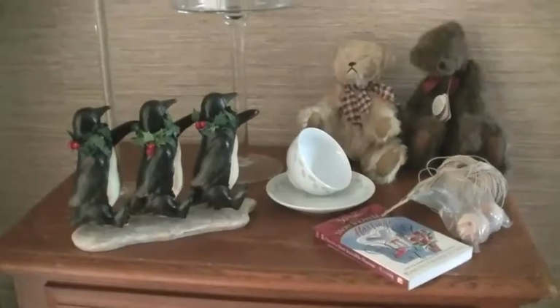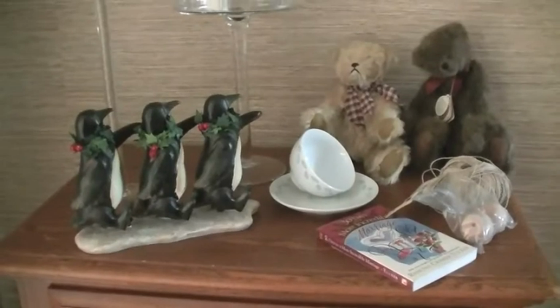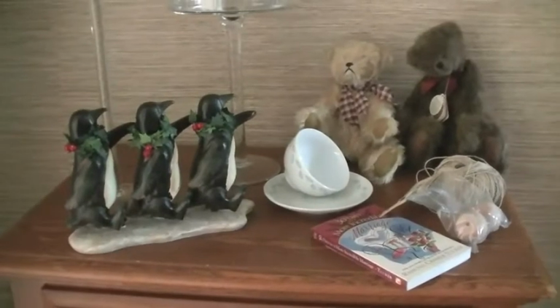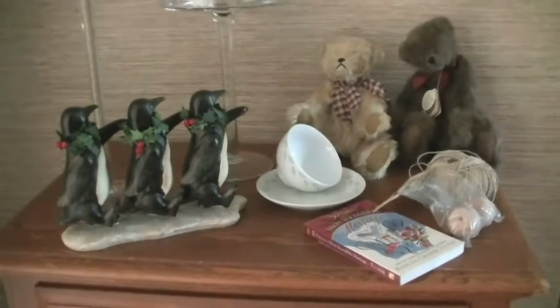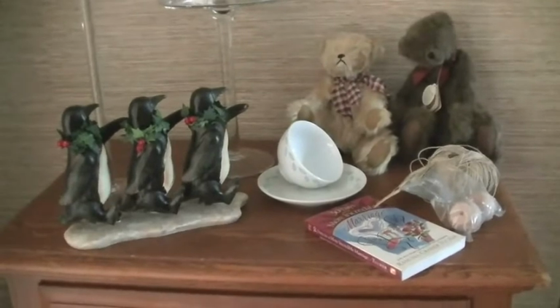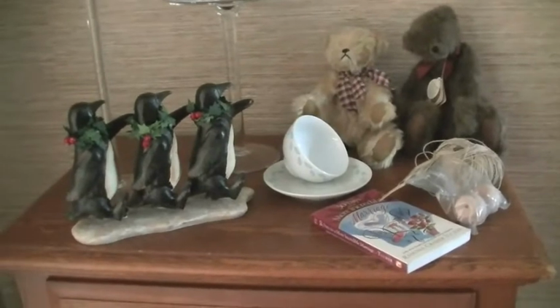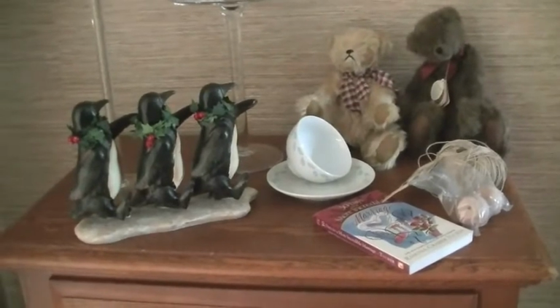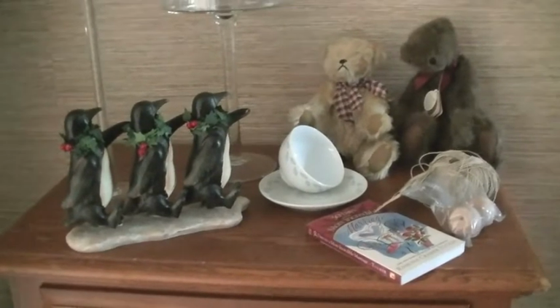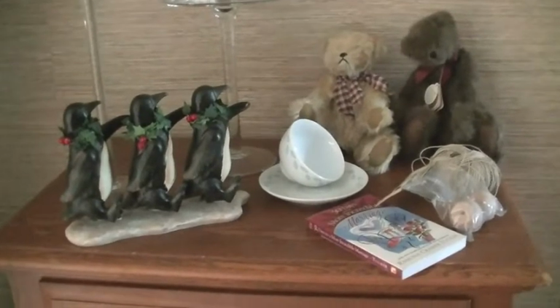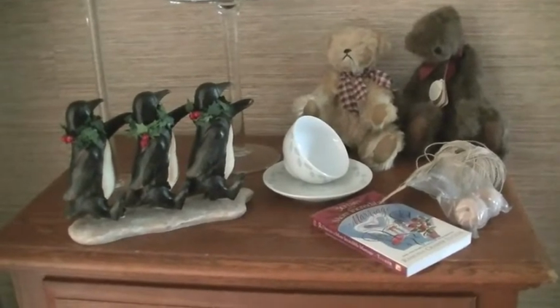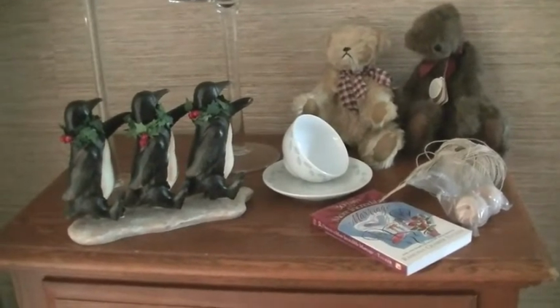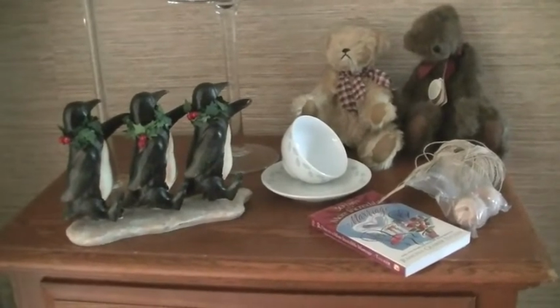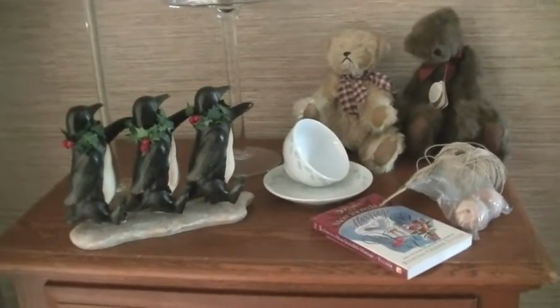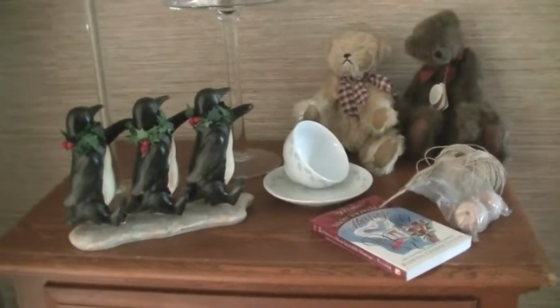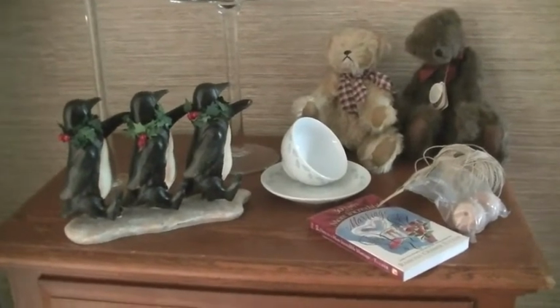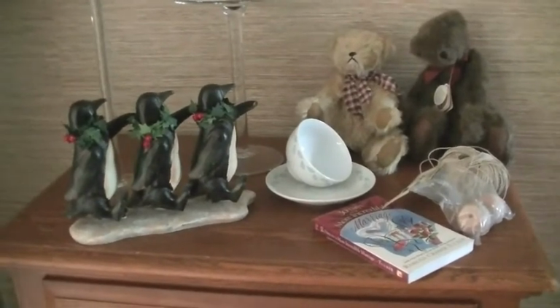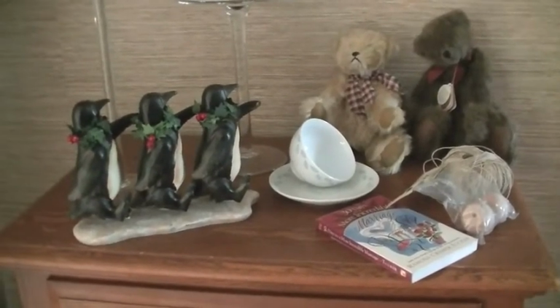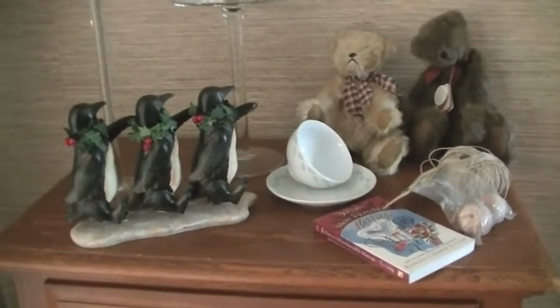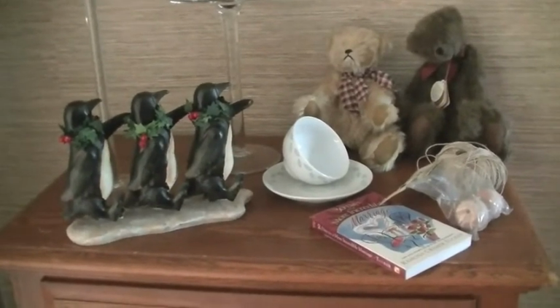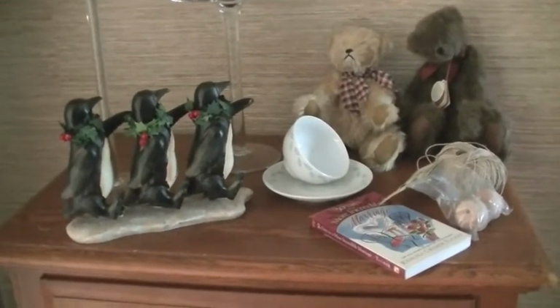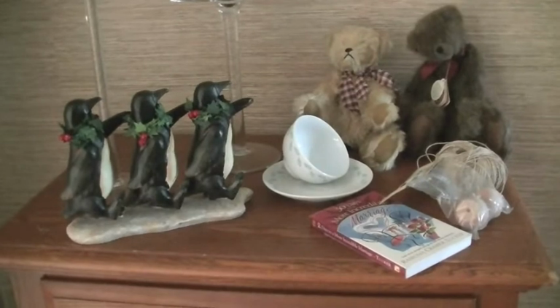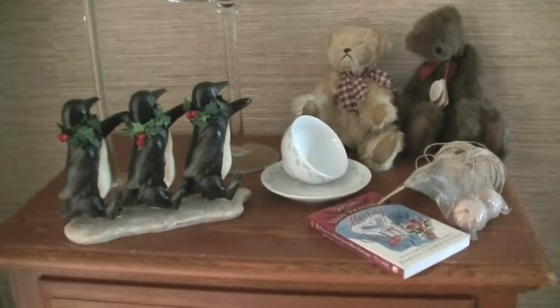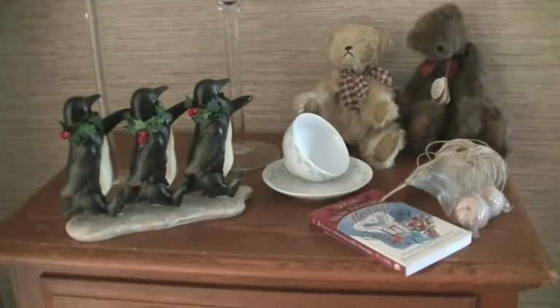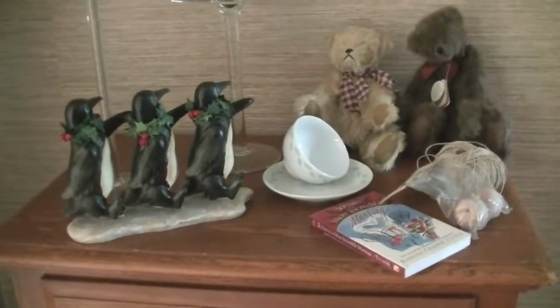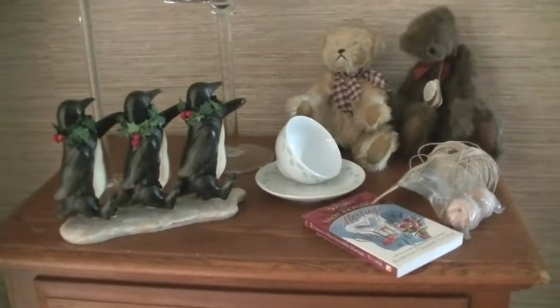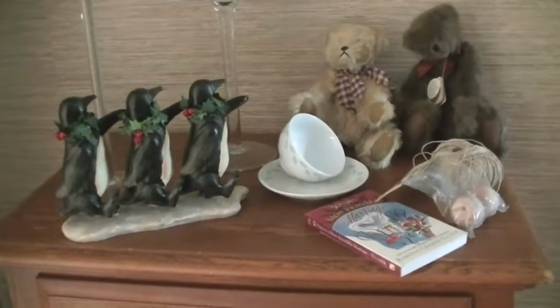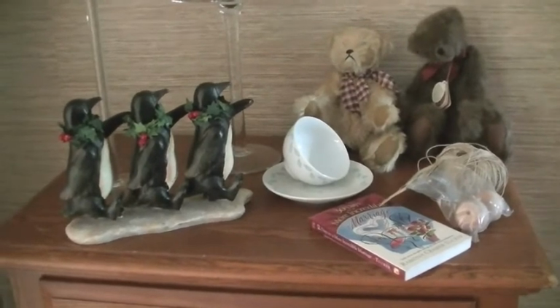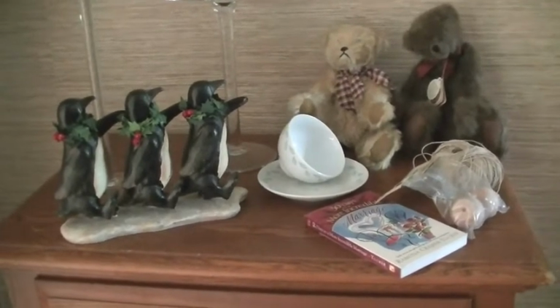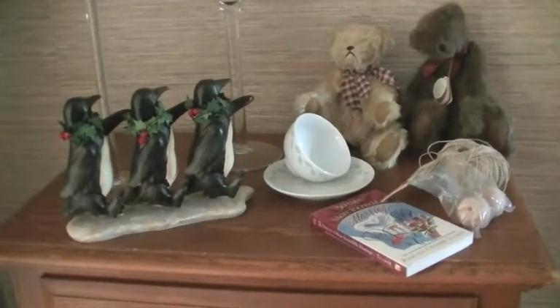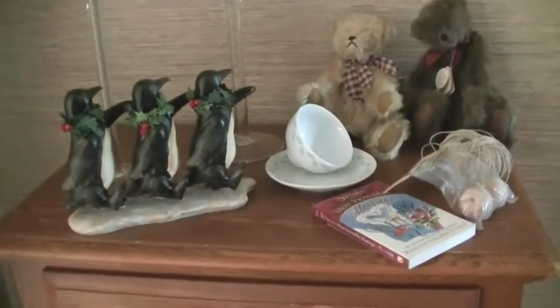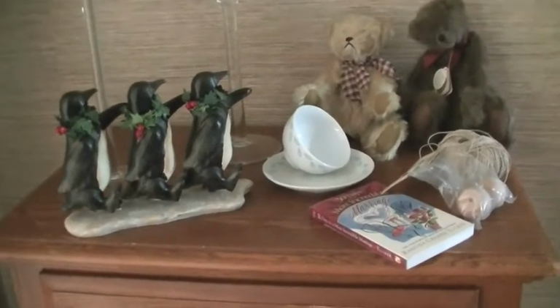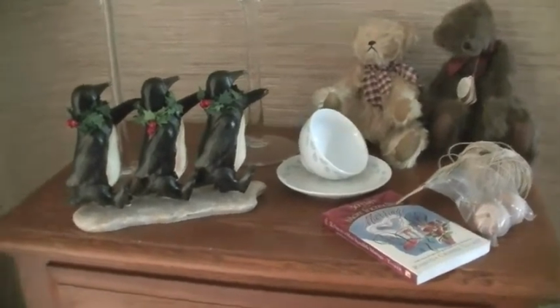Hello again friends. I wanted to do a real quick garage sale haul video. Not a lot of great stuff out today, but I did get some cute things. So let's get started.